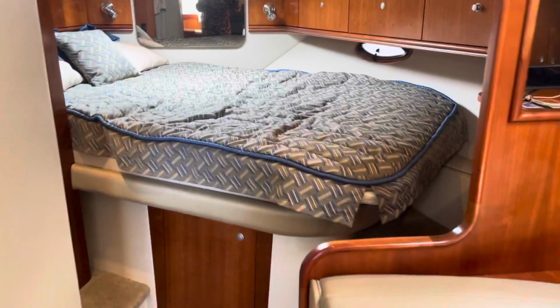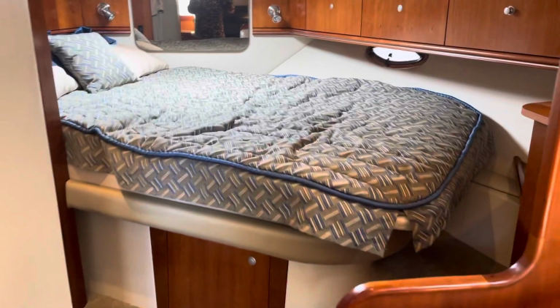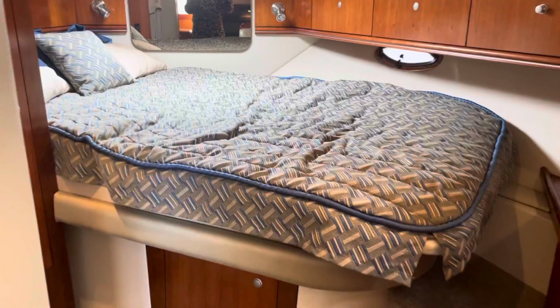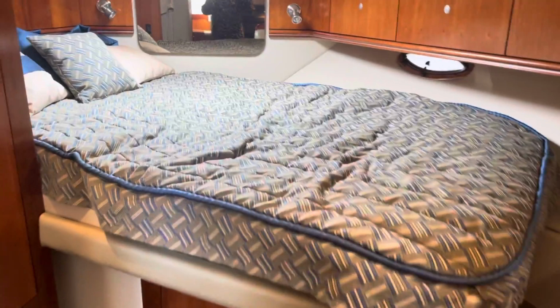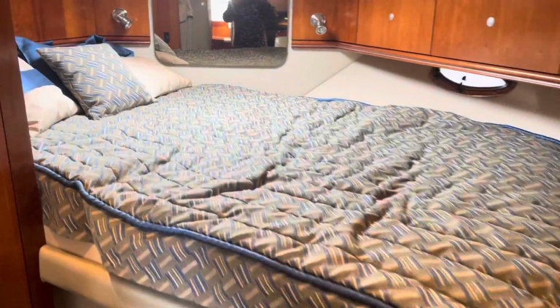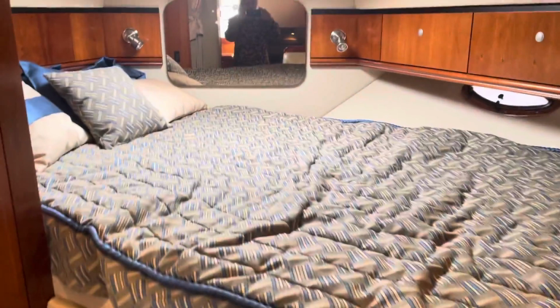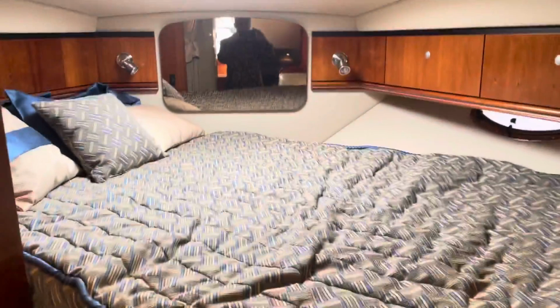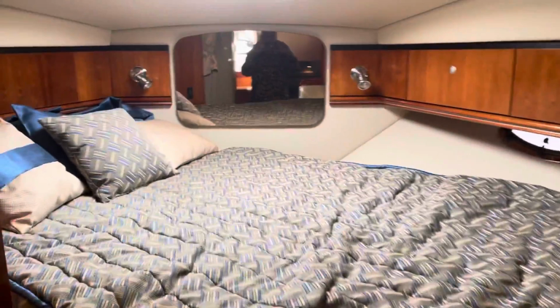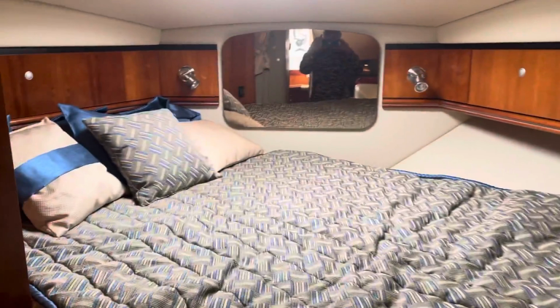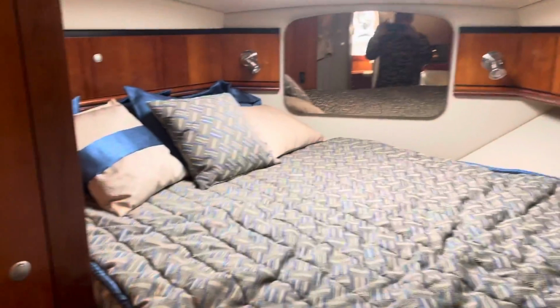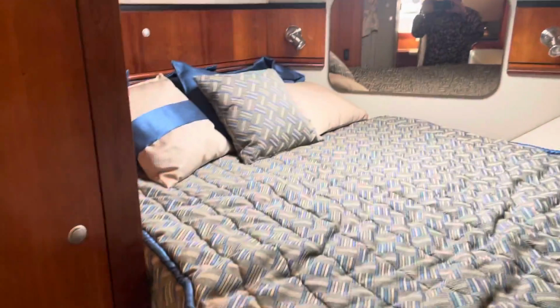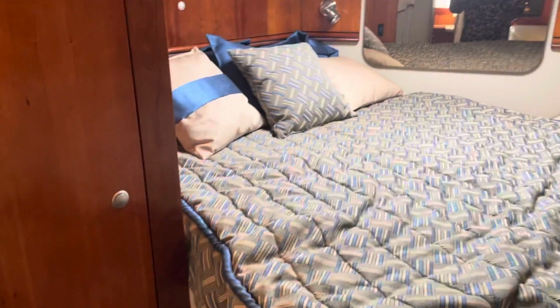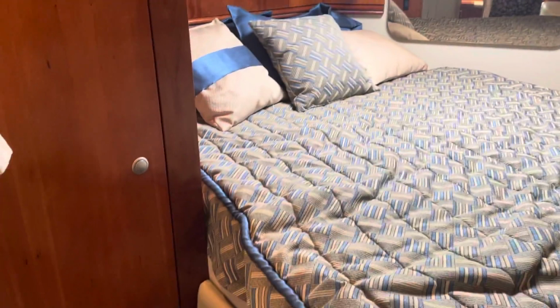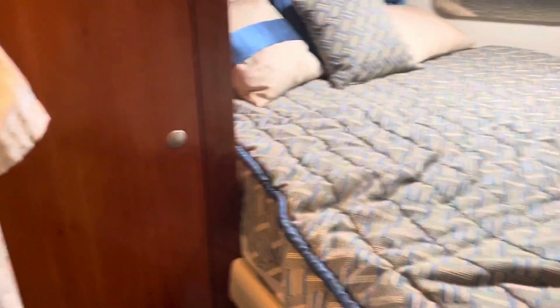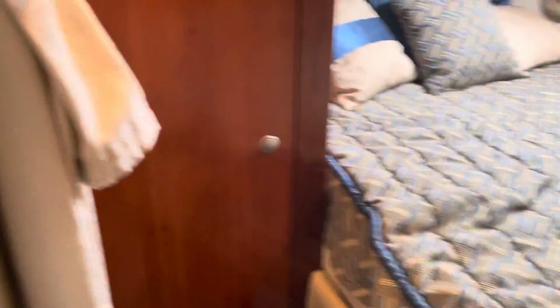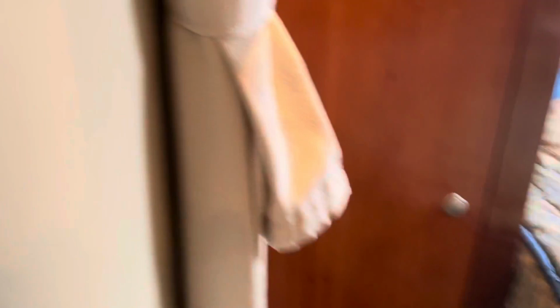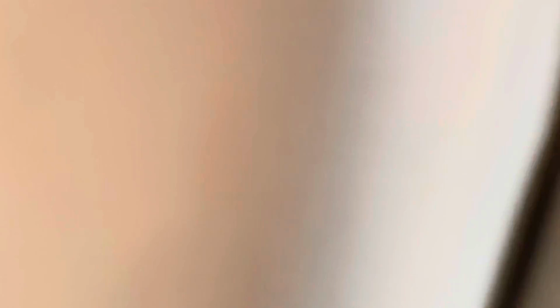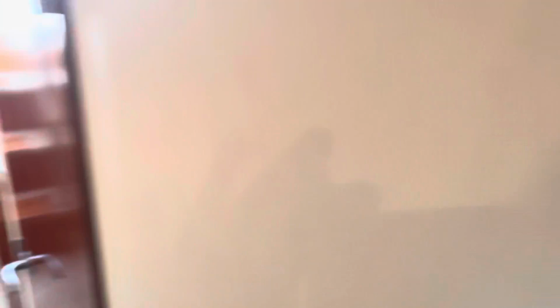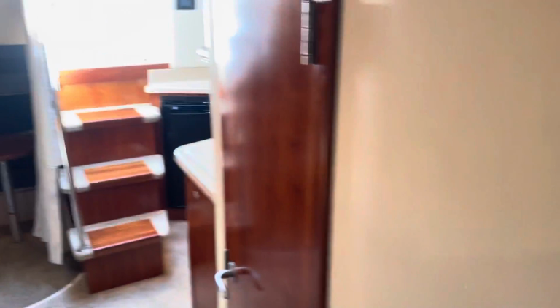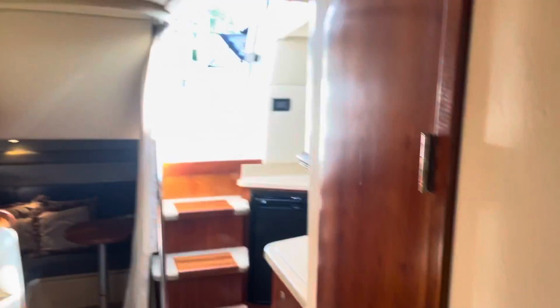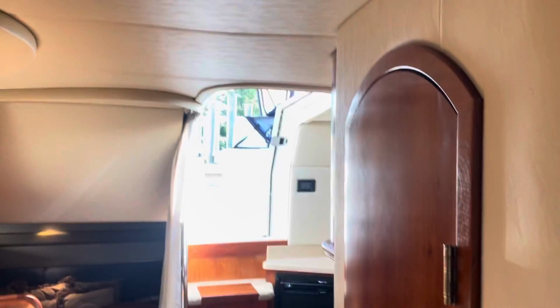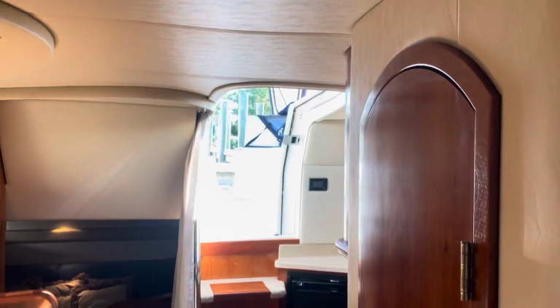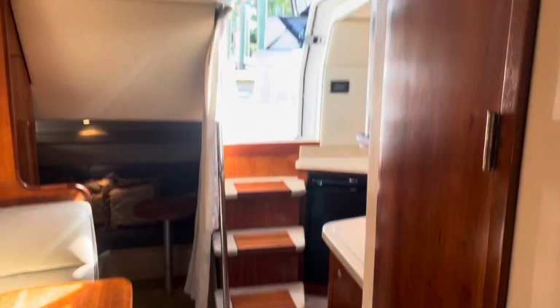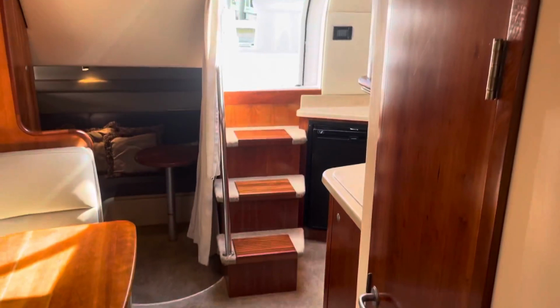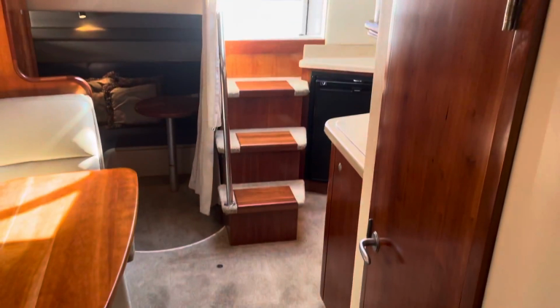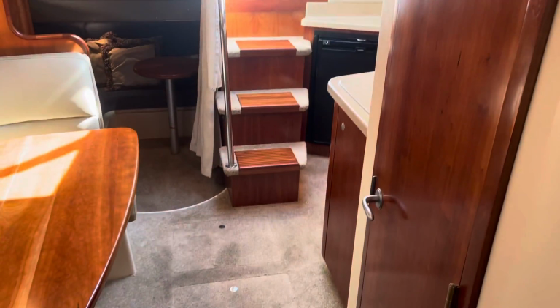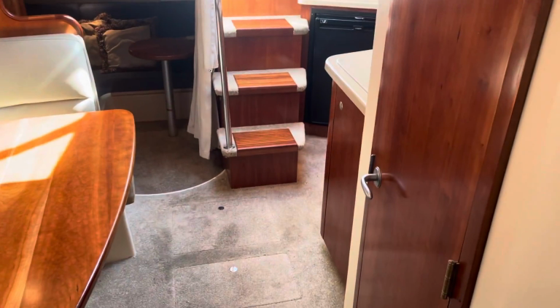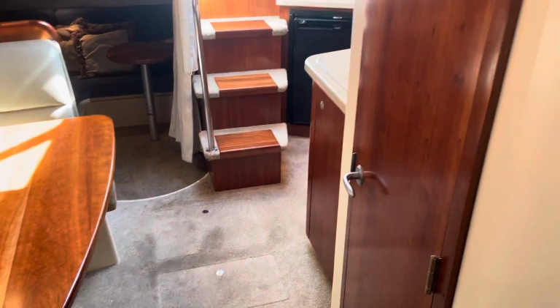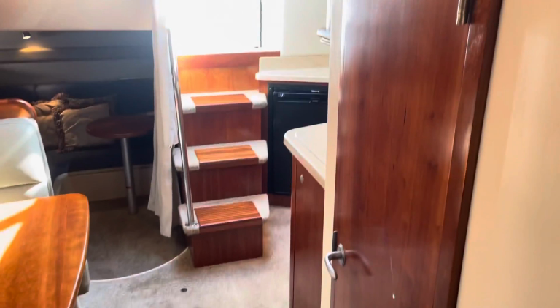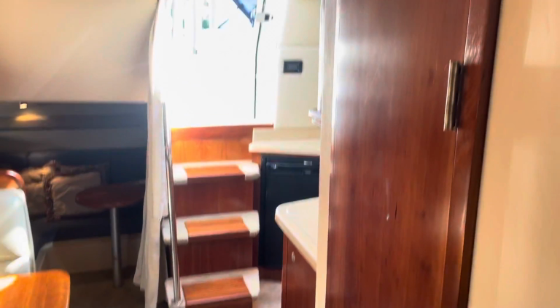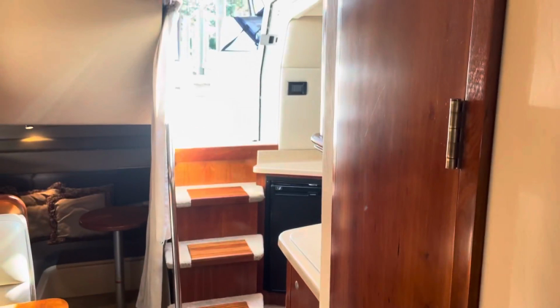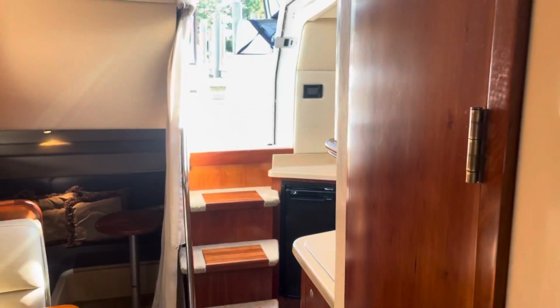Forward stateroom — nice clean size. It's a really nice clean boat. I really like the layout on this boat. Great size for a 34-foot boat.